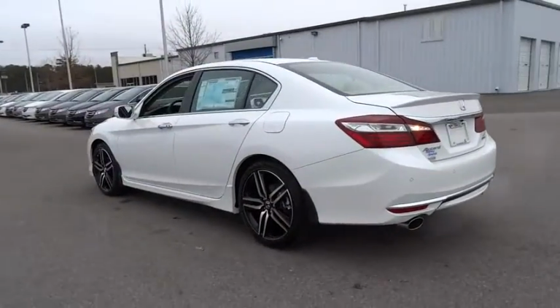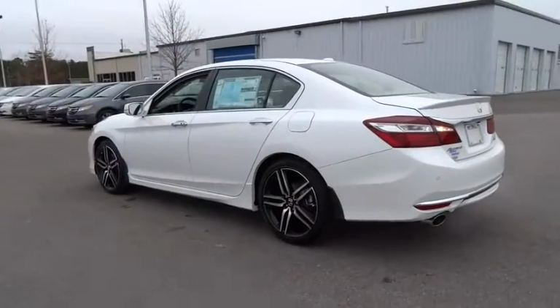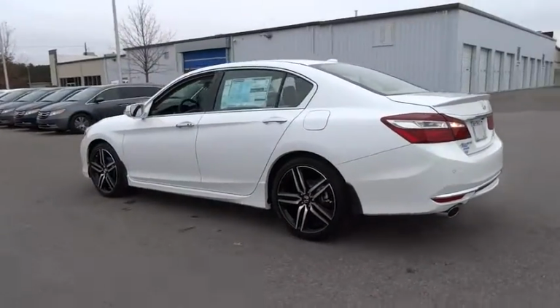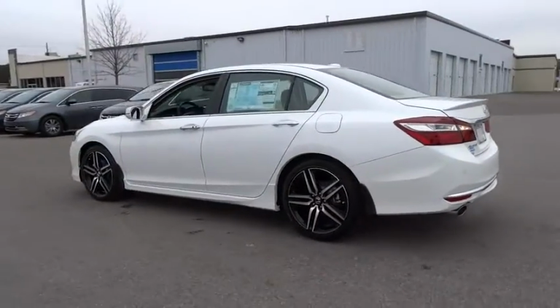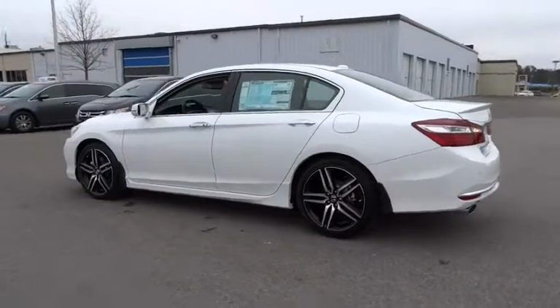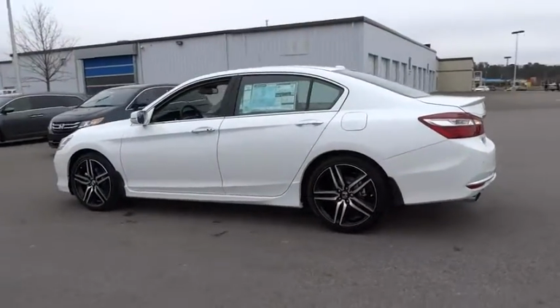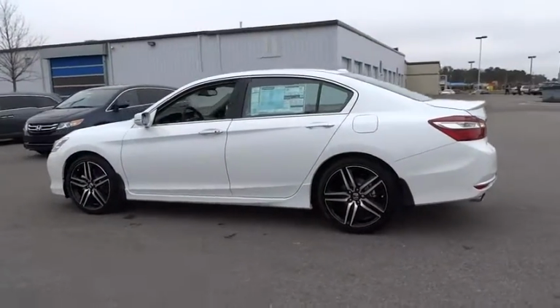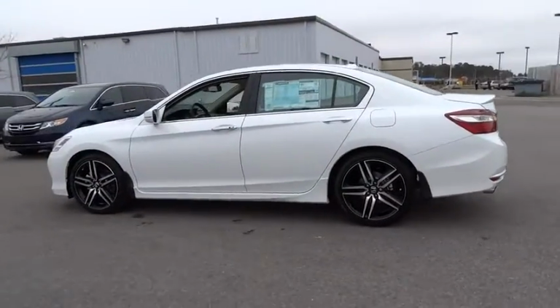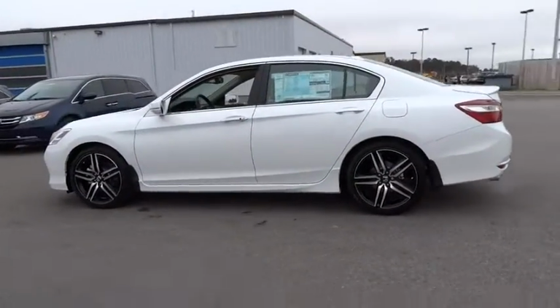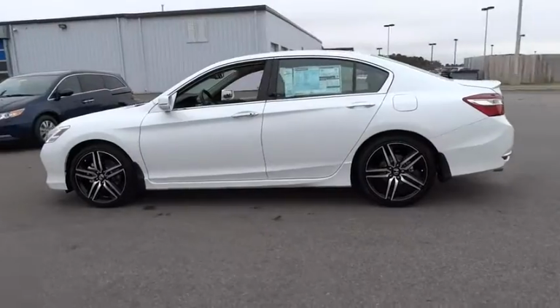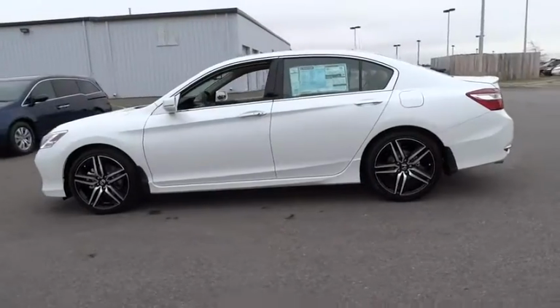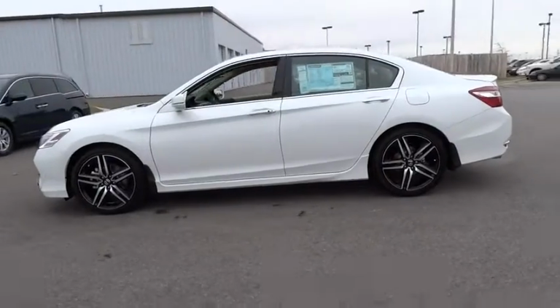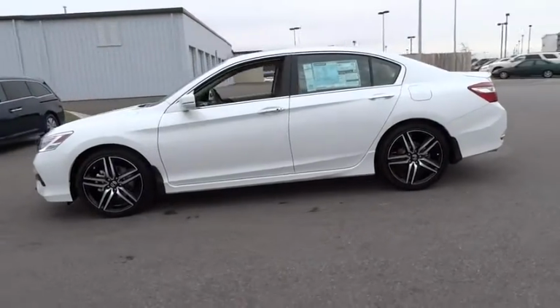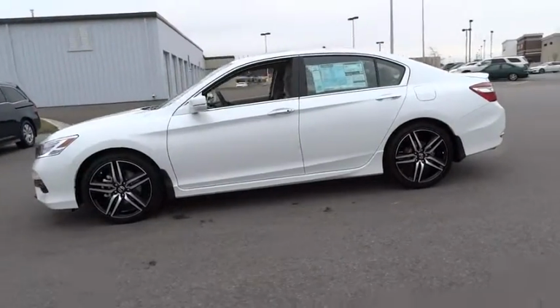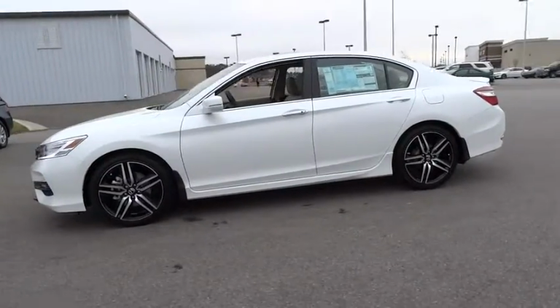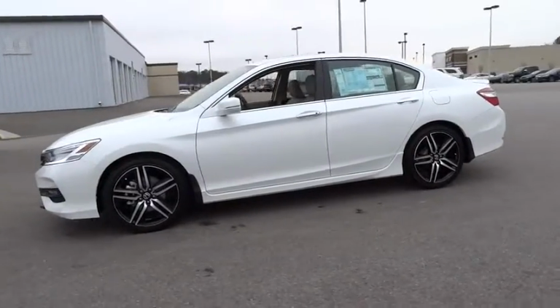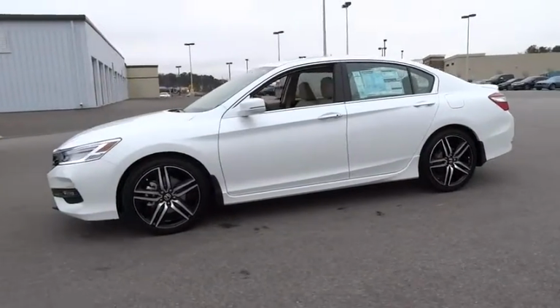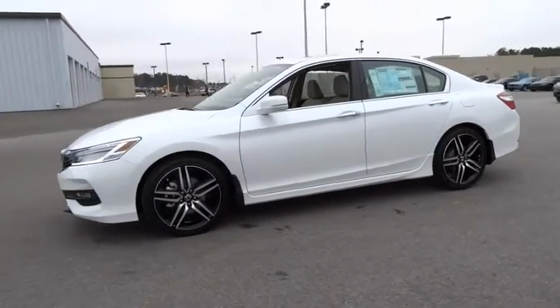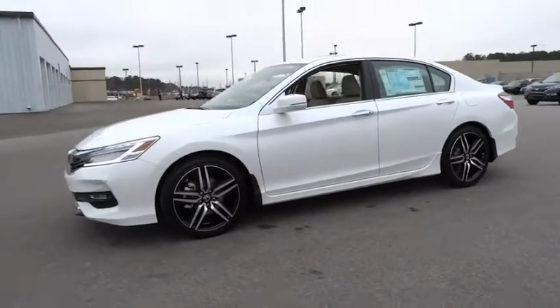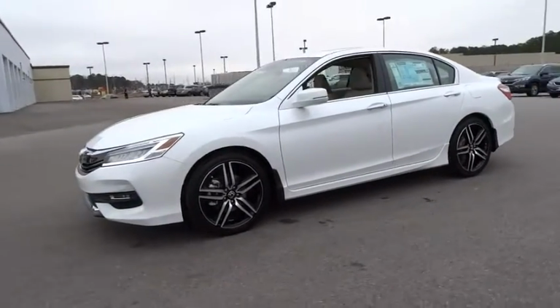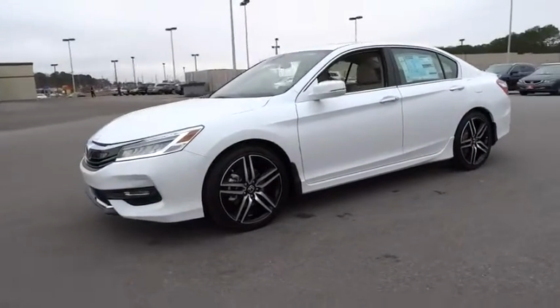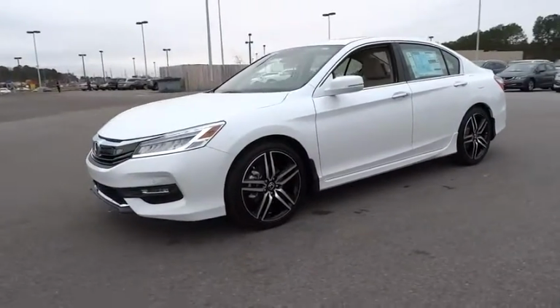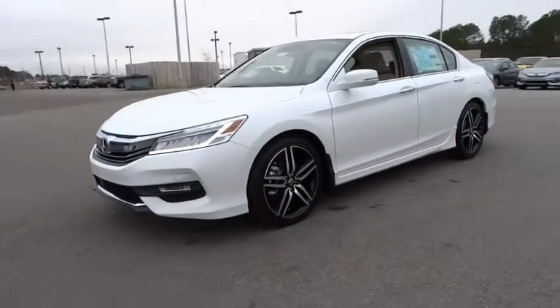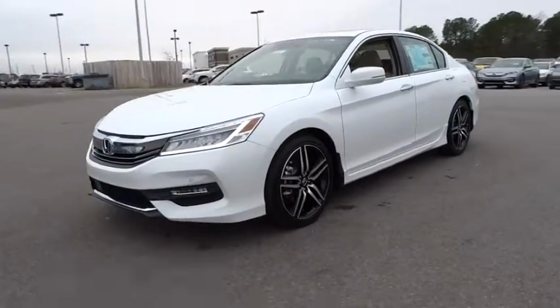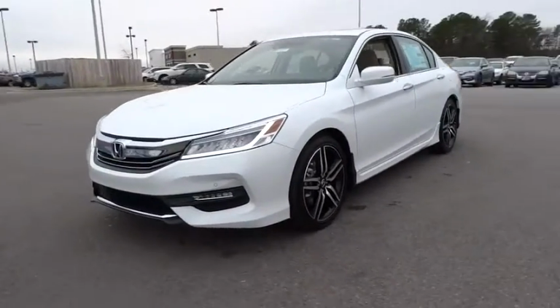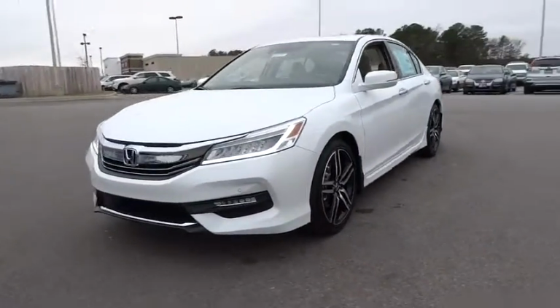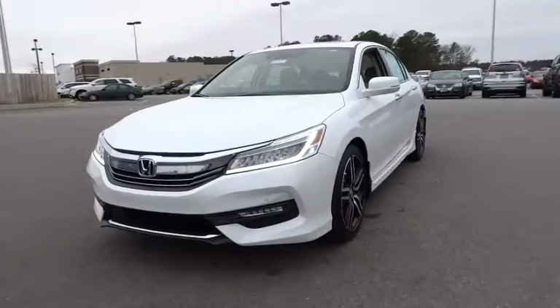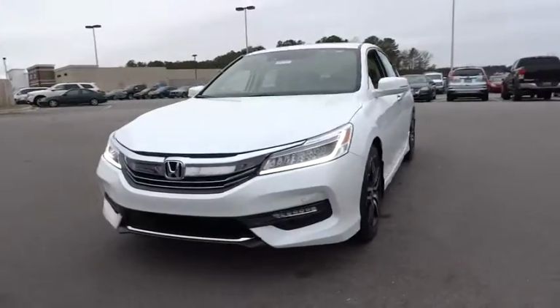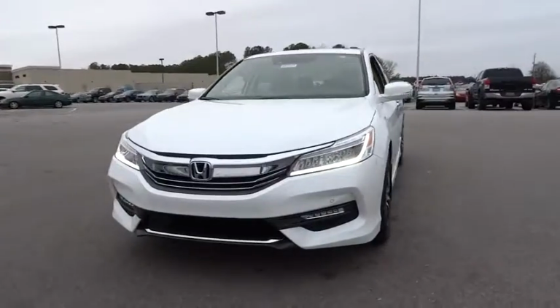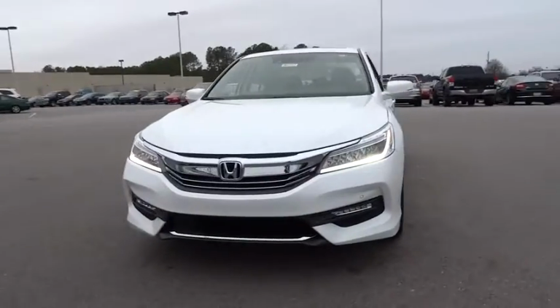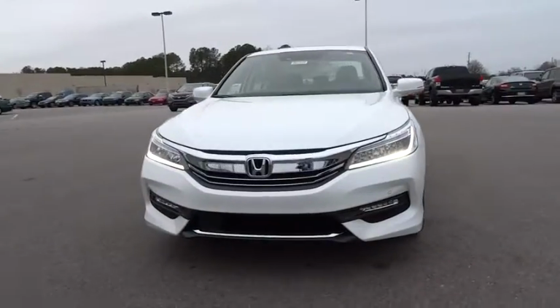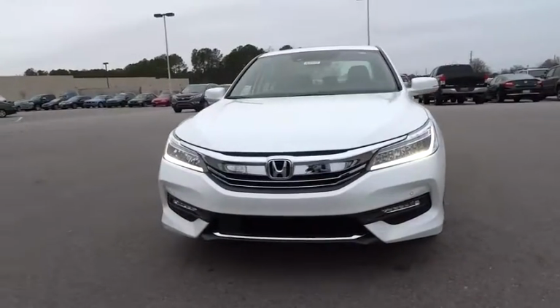Power passenger seat. Keyless entry. Remote engine start. Backup camera. Navigation system. Leather wrapped steering wheel. Adjustable steering wheel. Power steering.